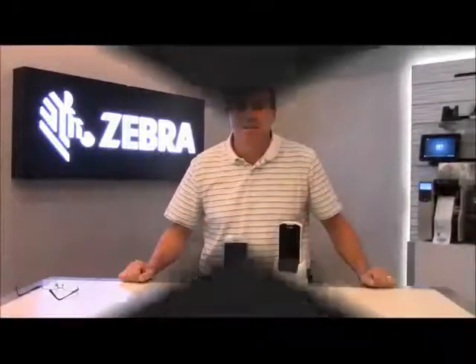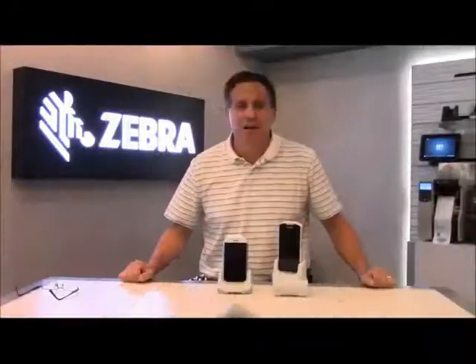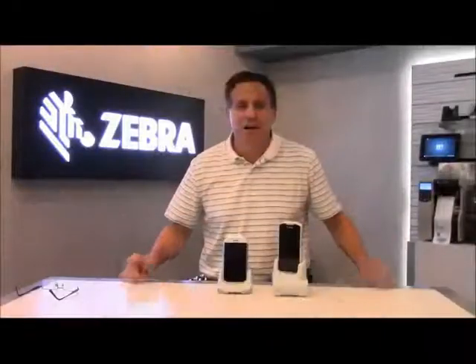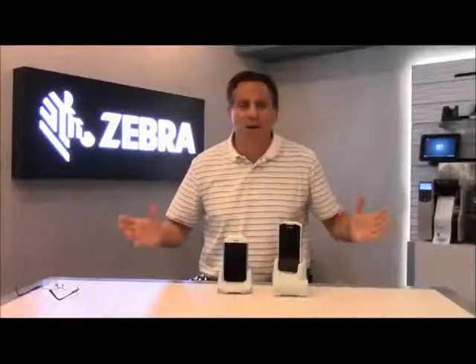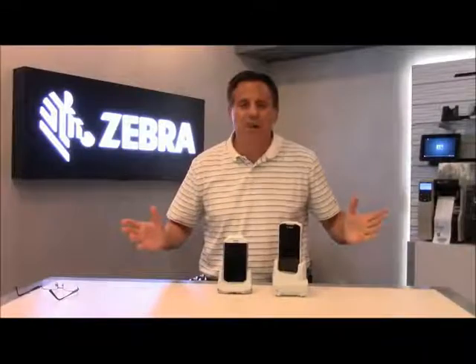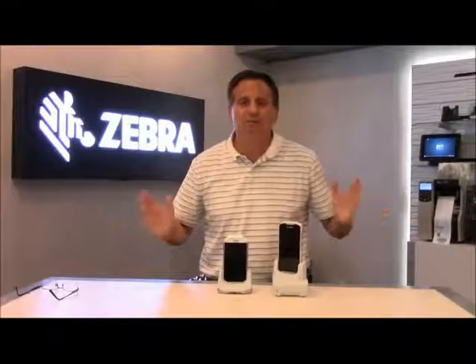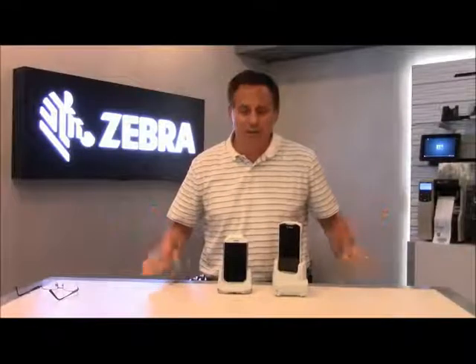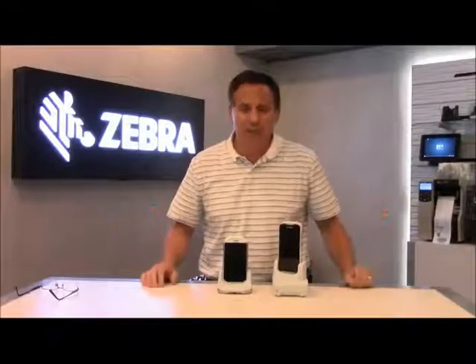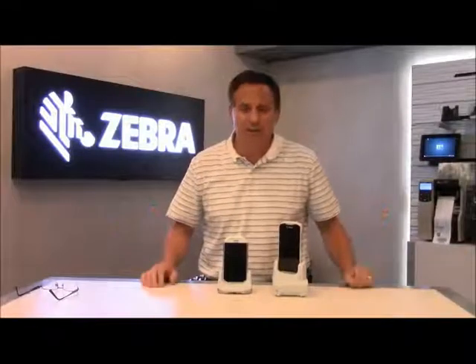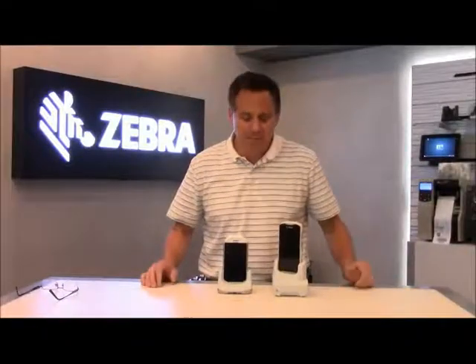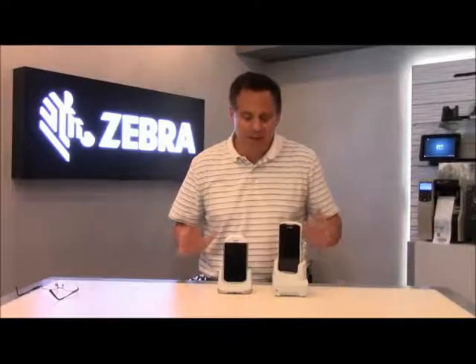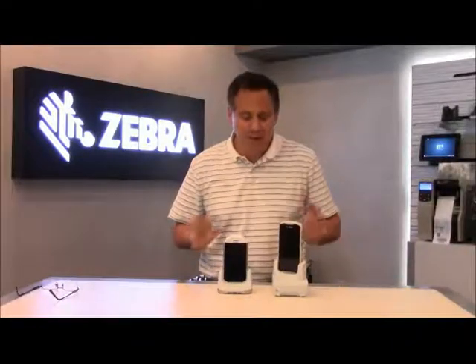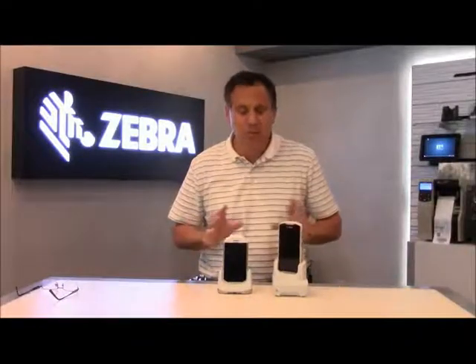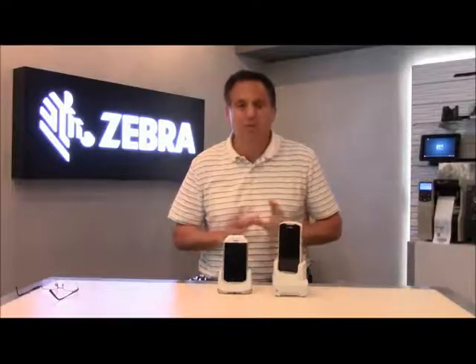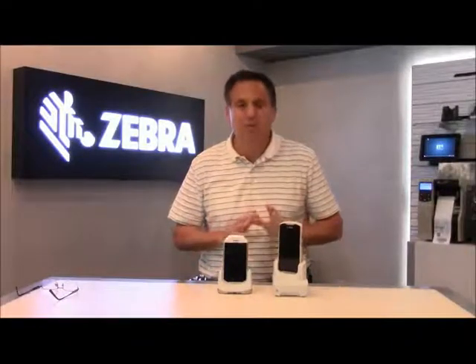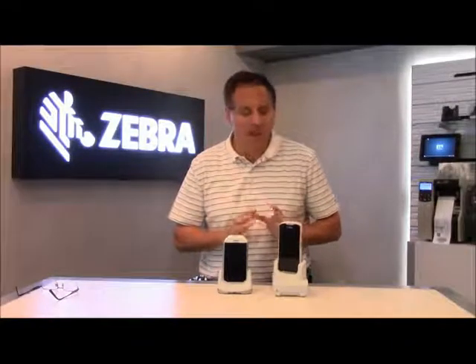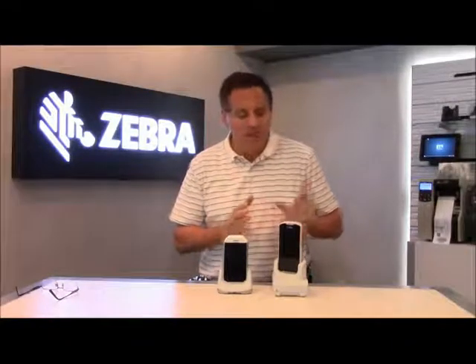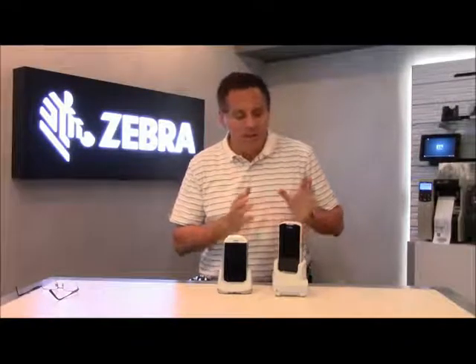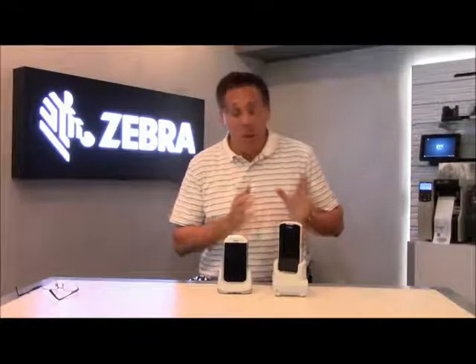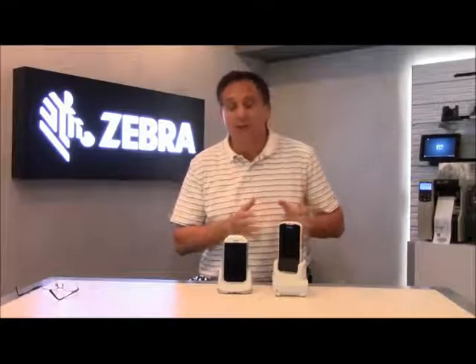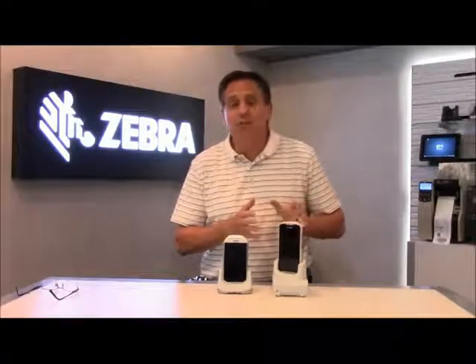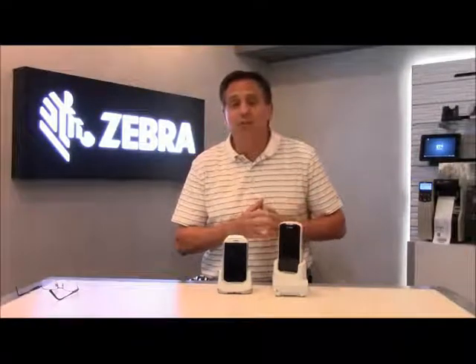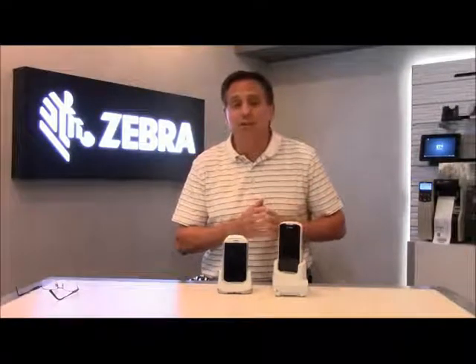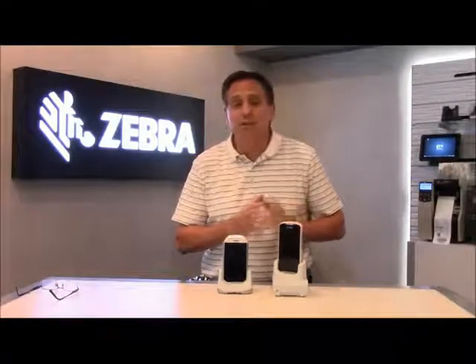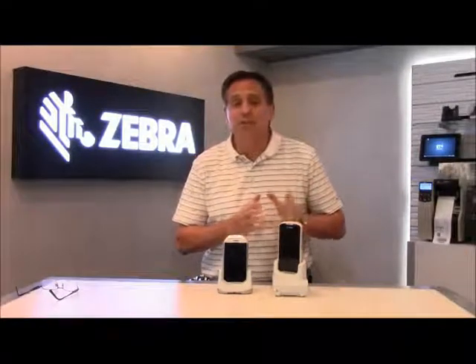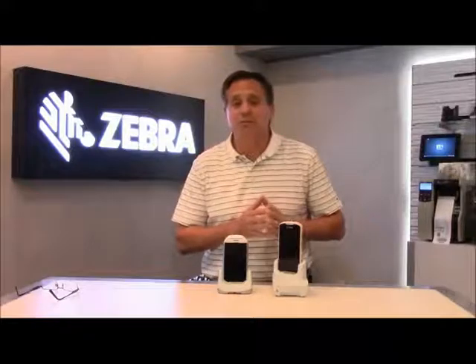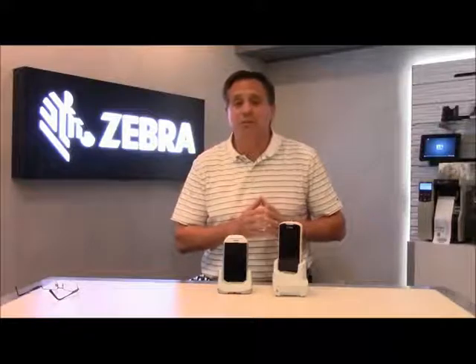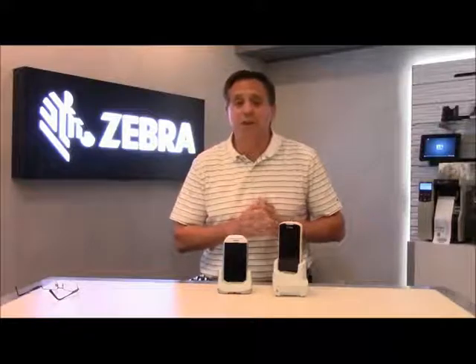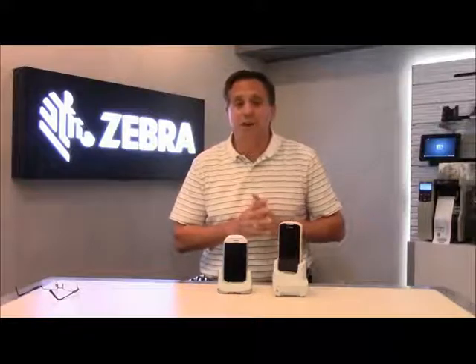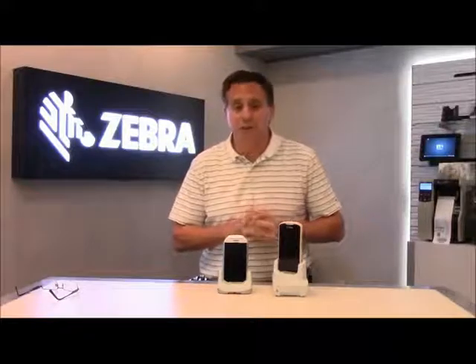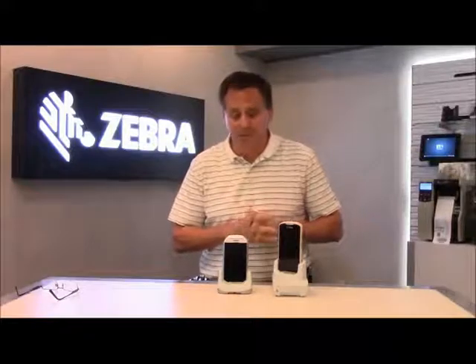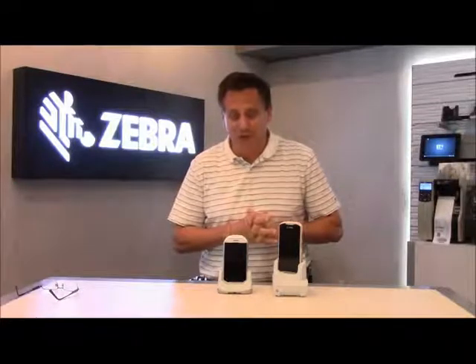Hi, everybody. This is Joe Licari. I'm here today to talk to you a little bit about our latest offering, the TC51 Healthcare product.